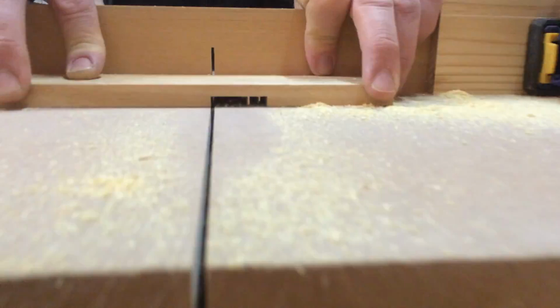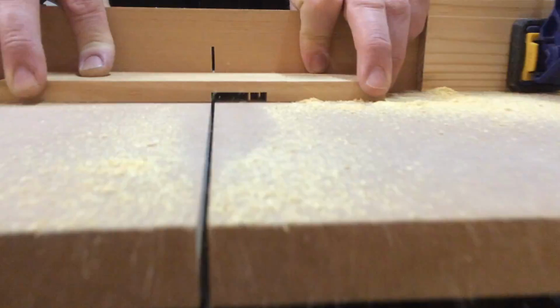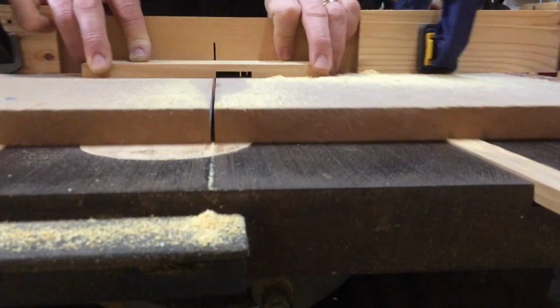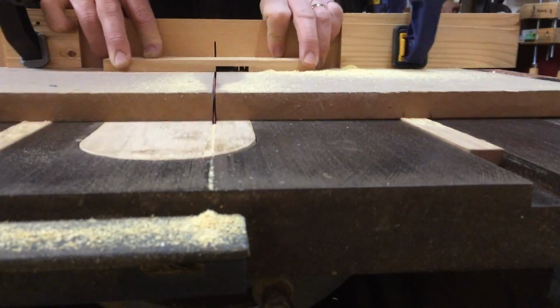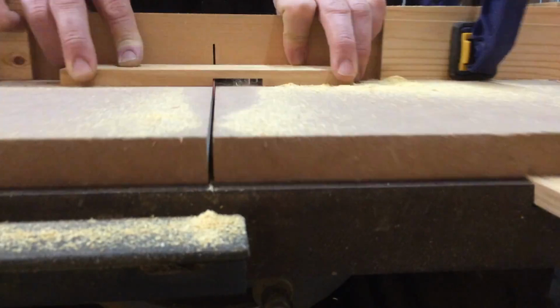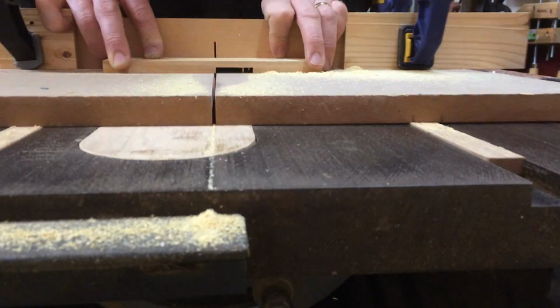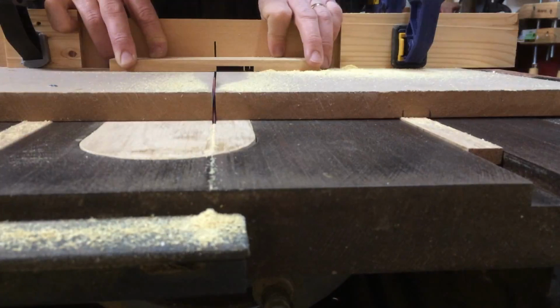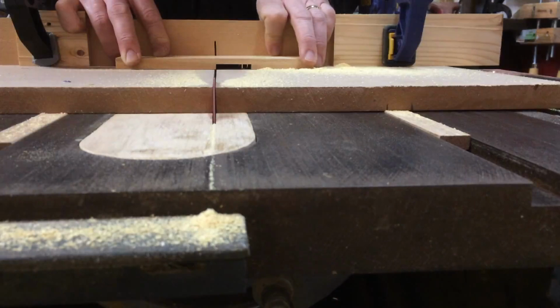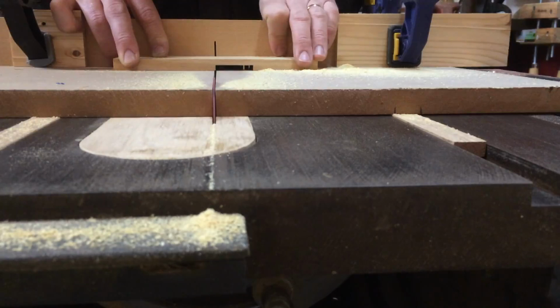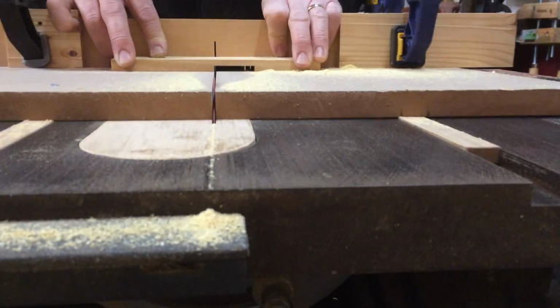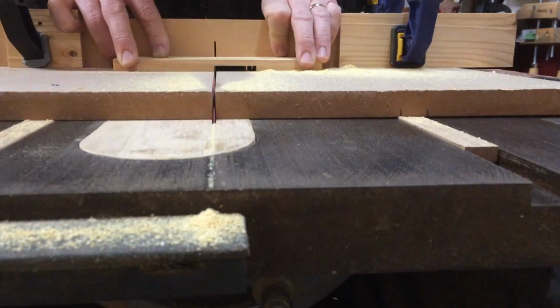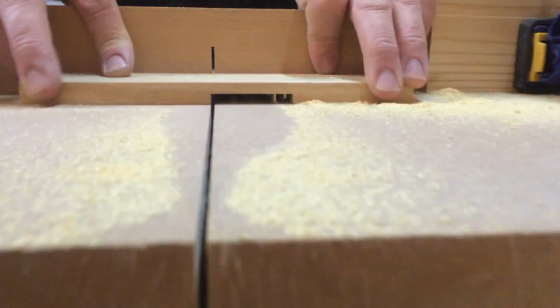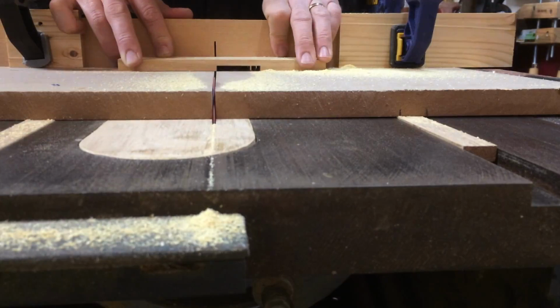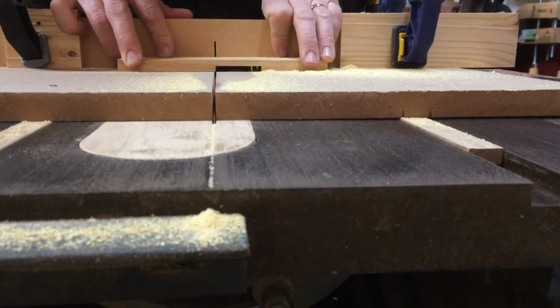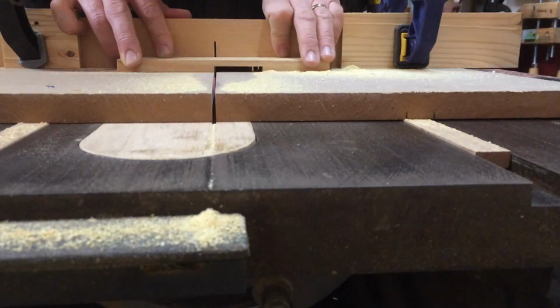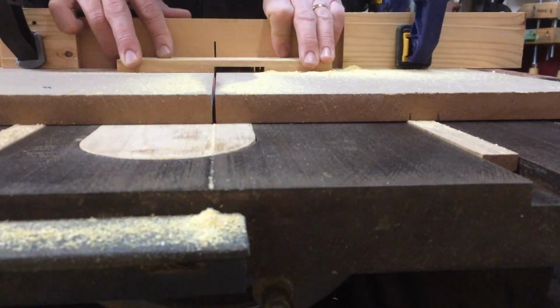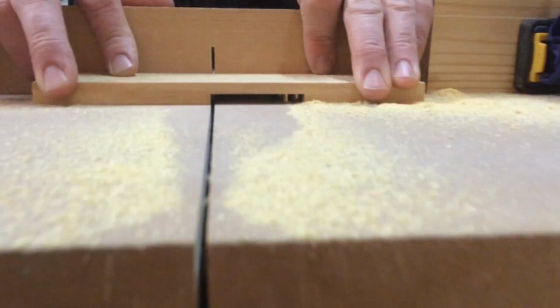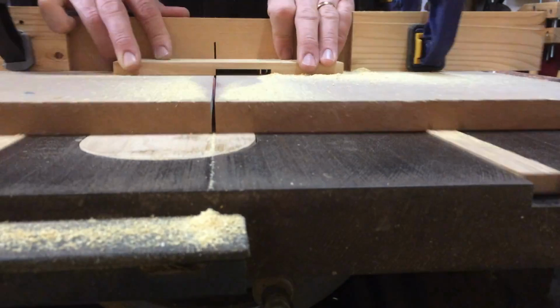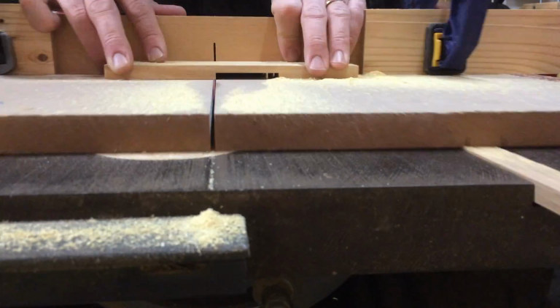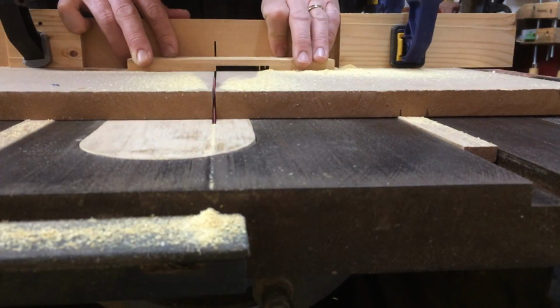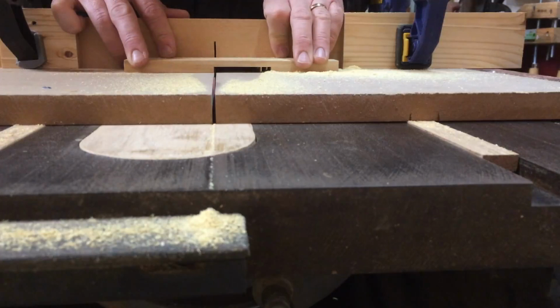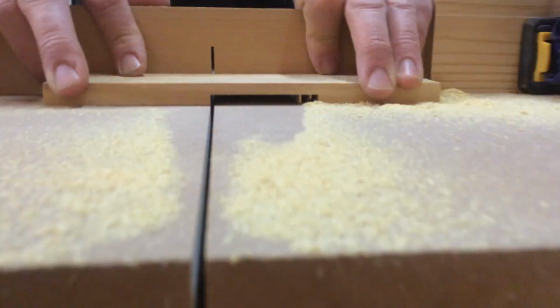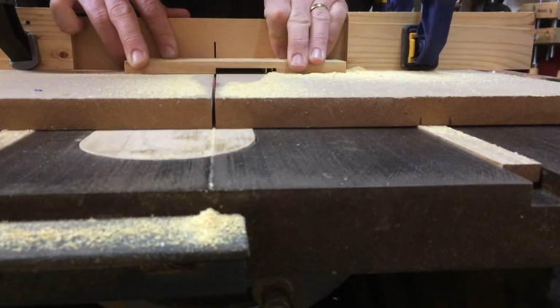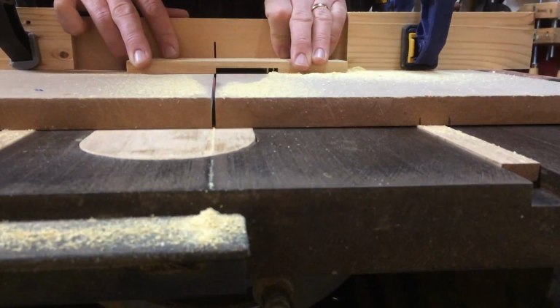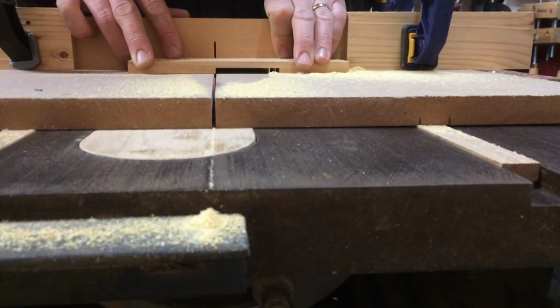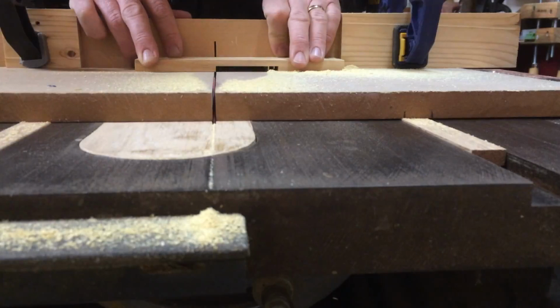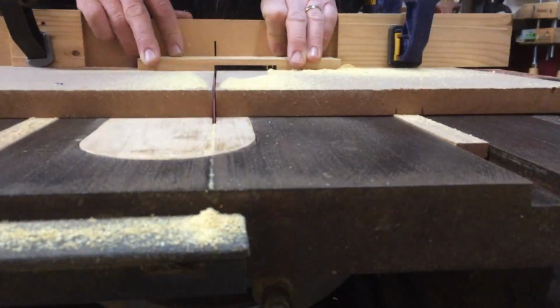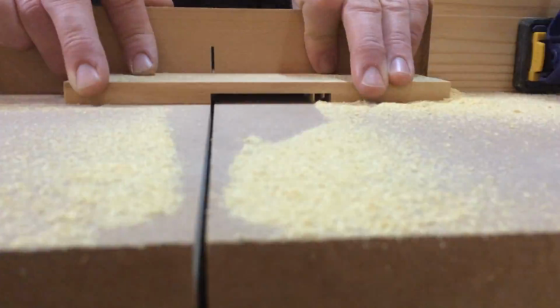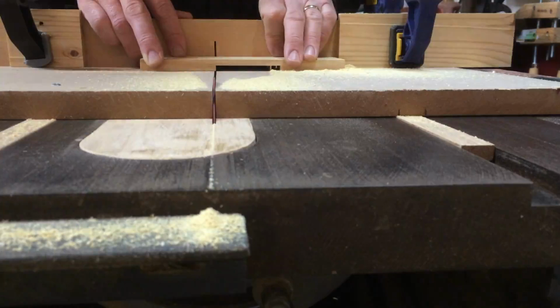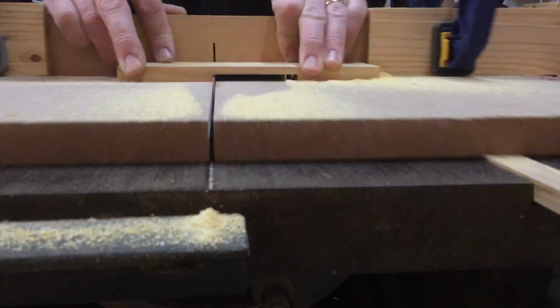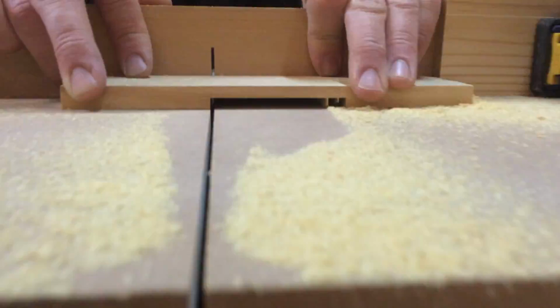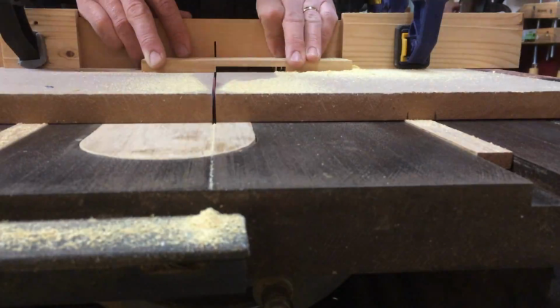You can see that joint being cut on the table saw. It just took a little bit of time to get it all nibbled away since I don't have a dado blade on the table saw, but it worked out just fine.